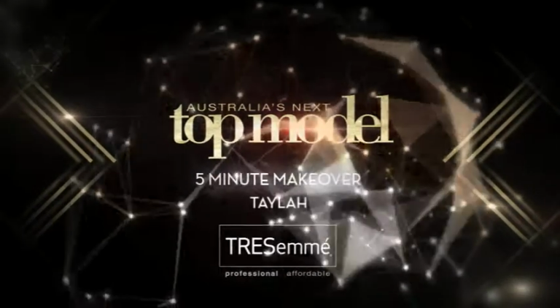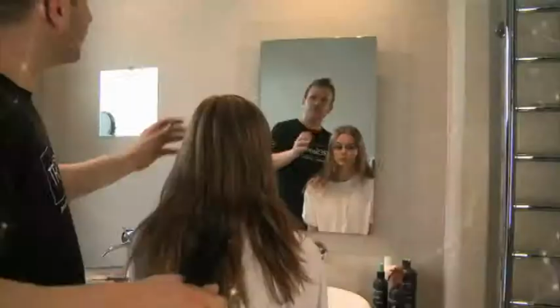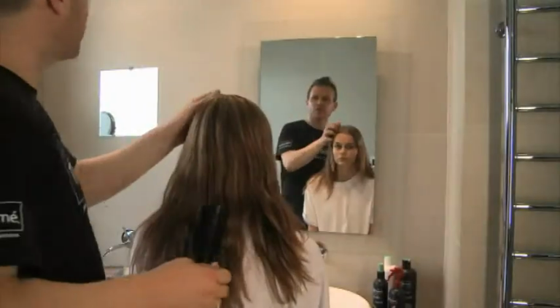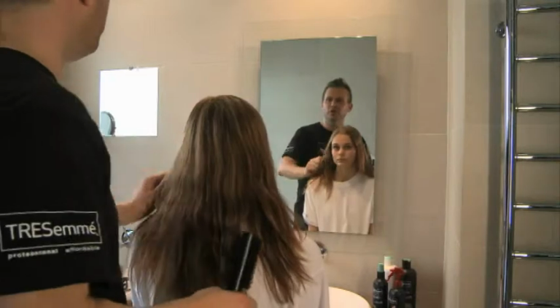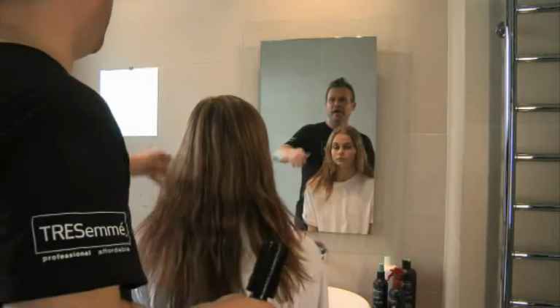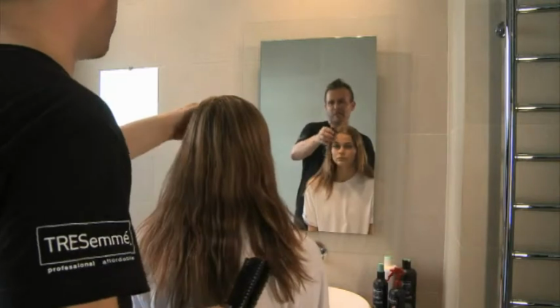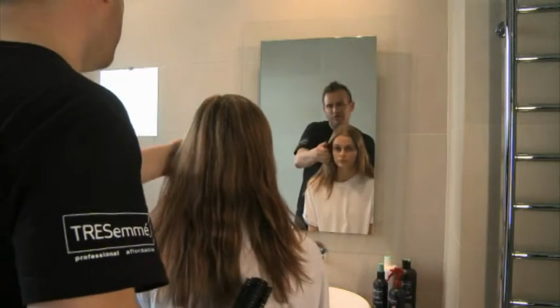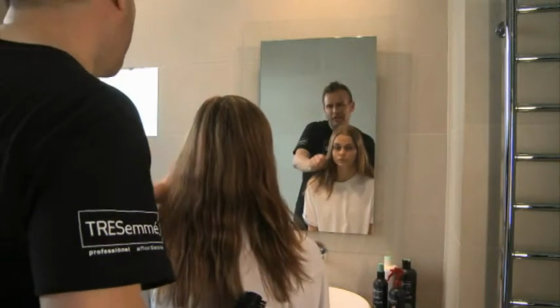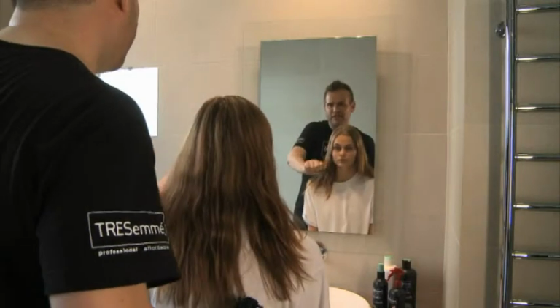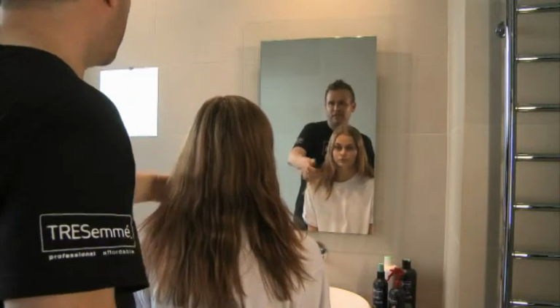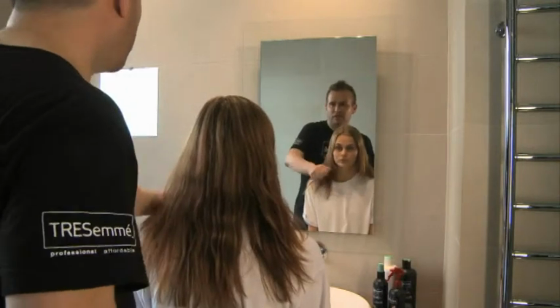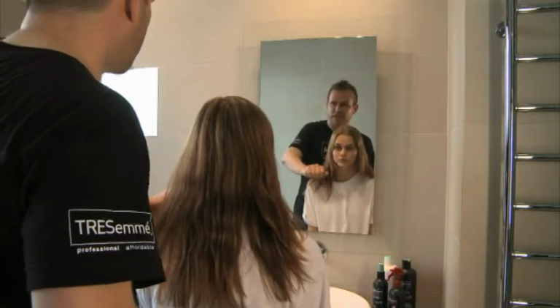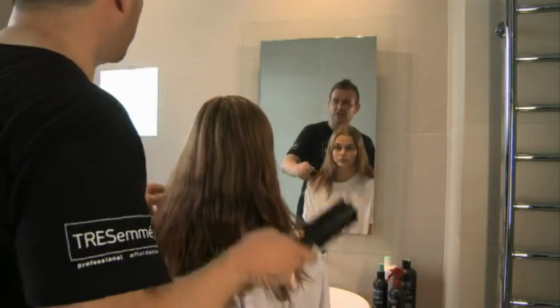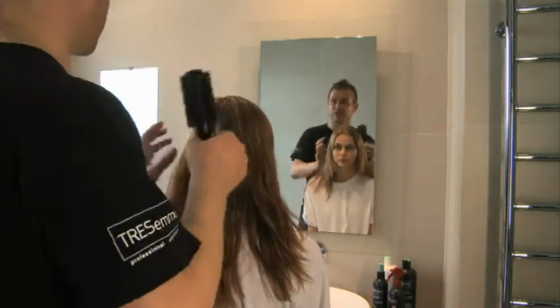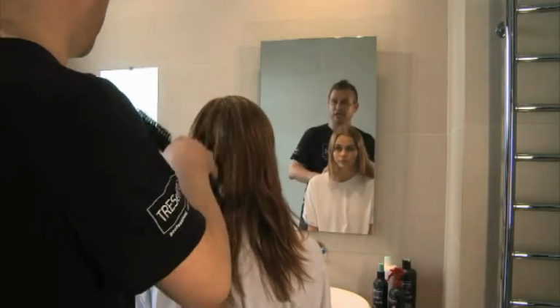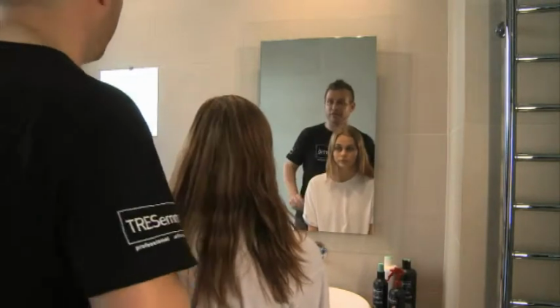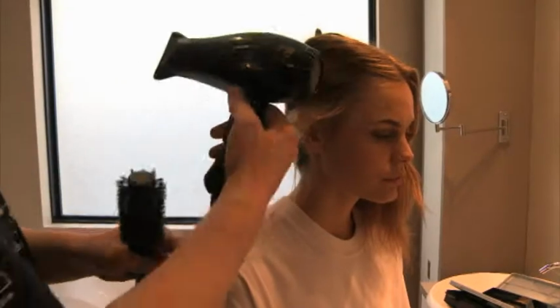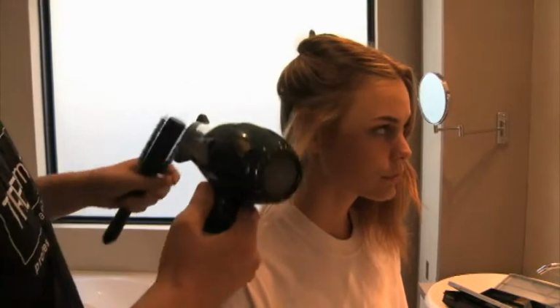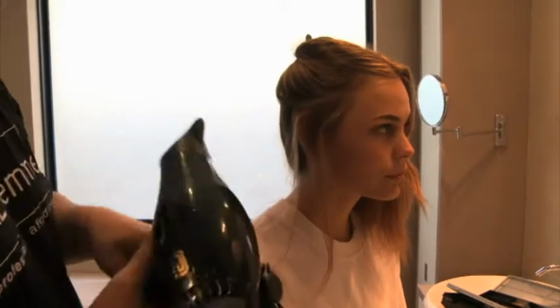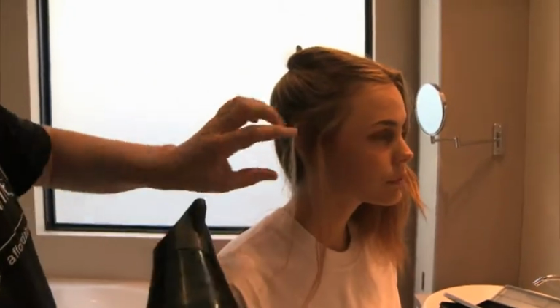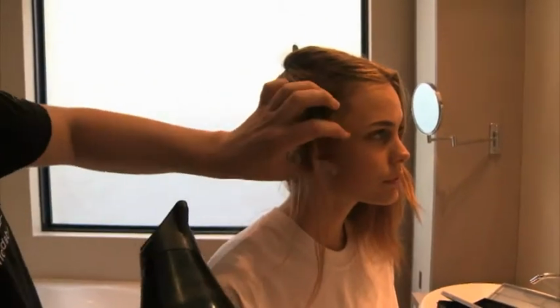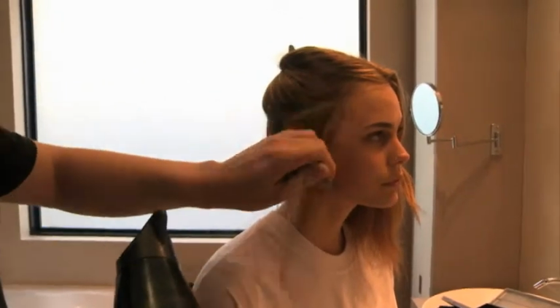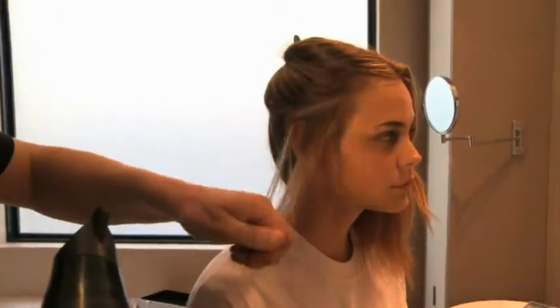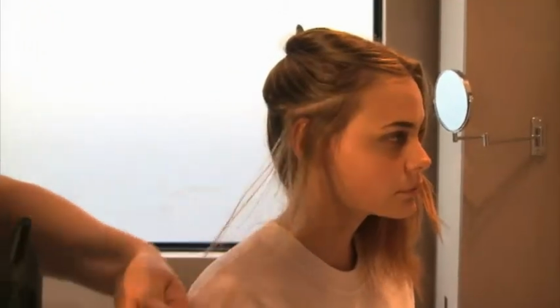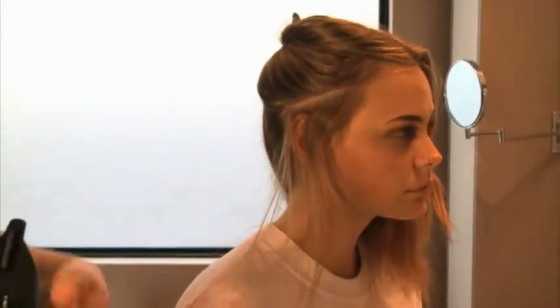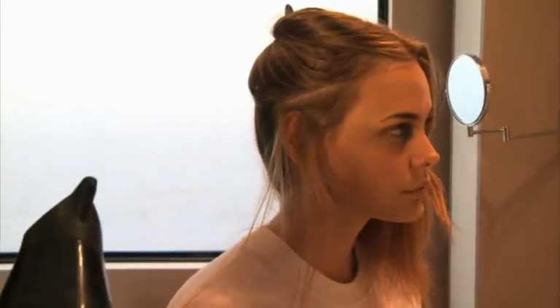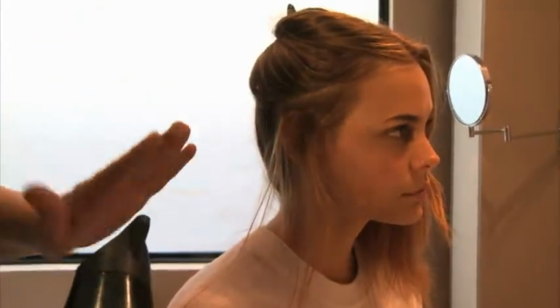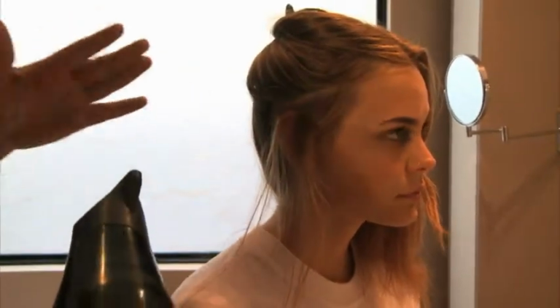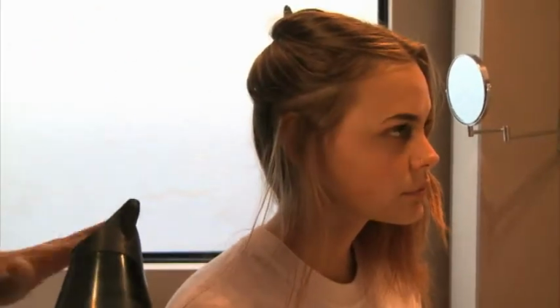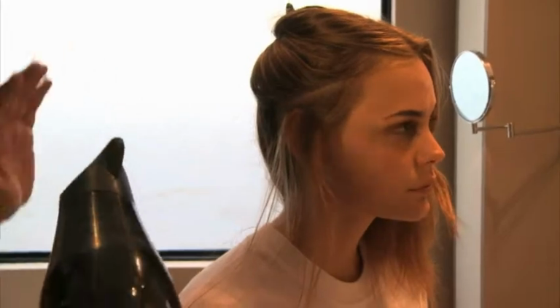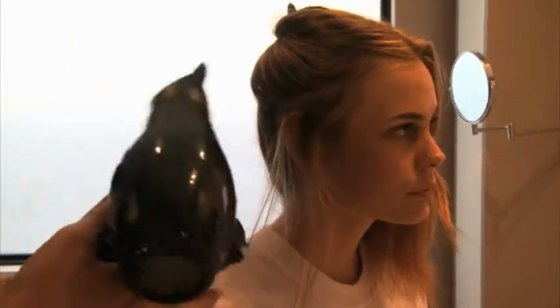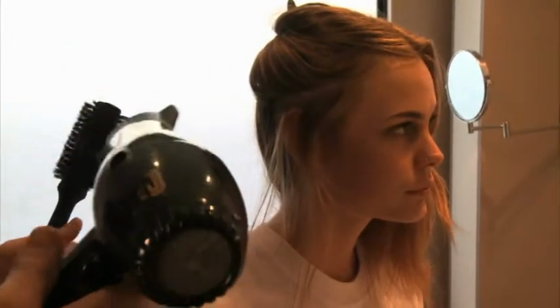I'm going to show you how to give yourself a nice flick to the sides using a brush and a hairdryer. What we're going to do with your hair is pull it out this way, so it creates that nice flick.